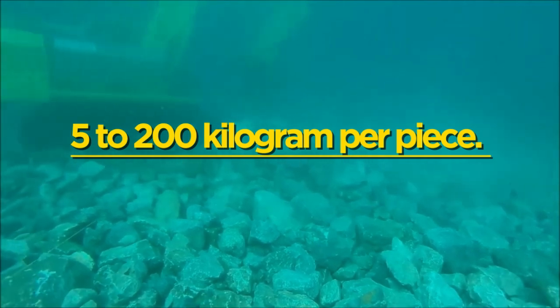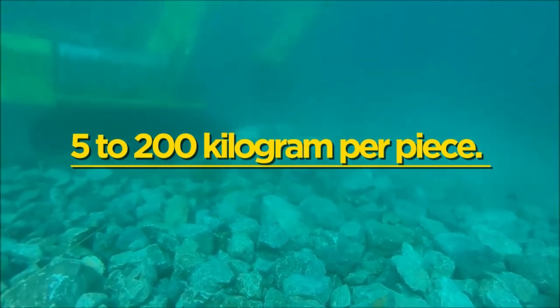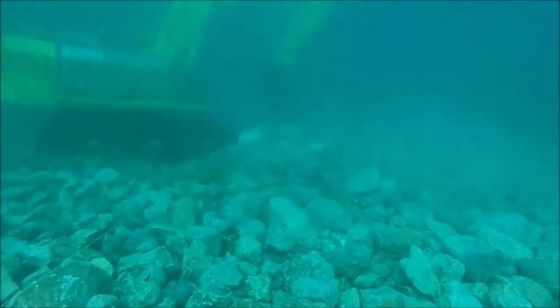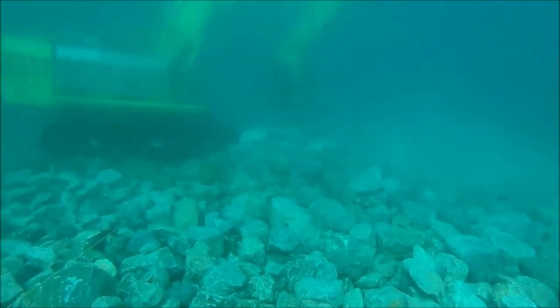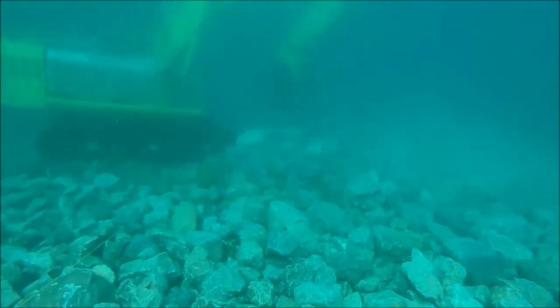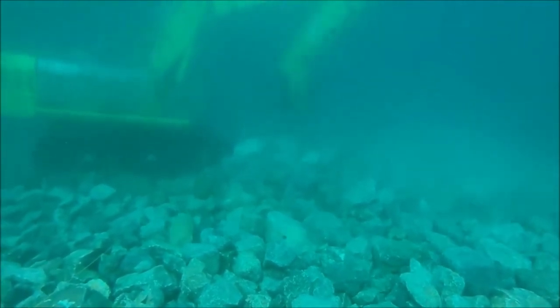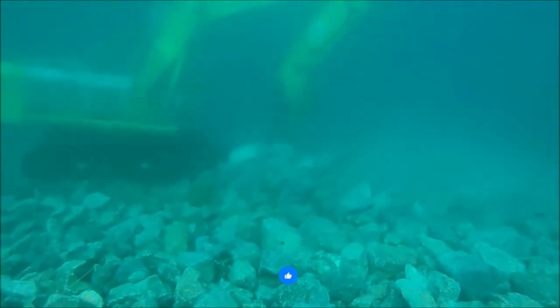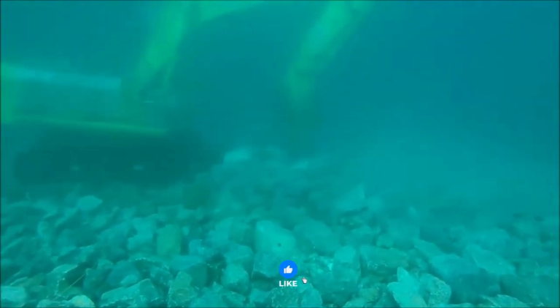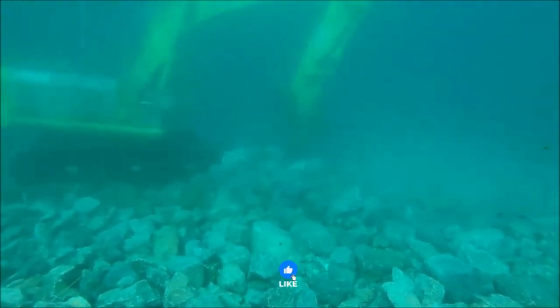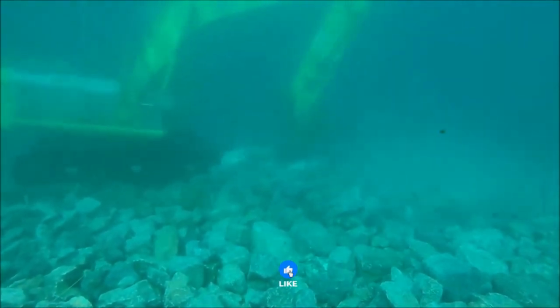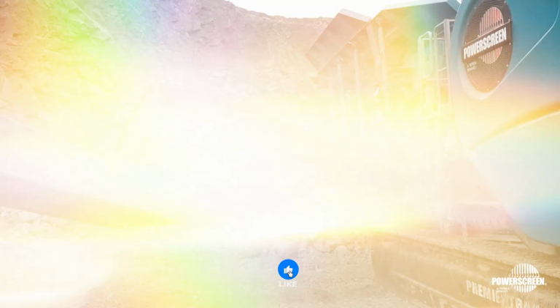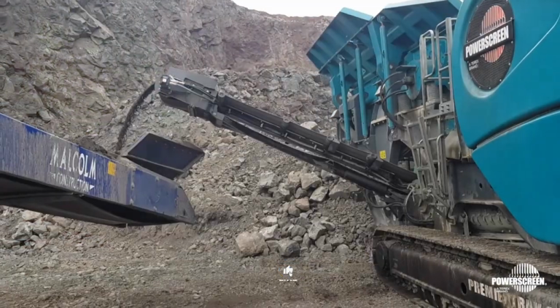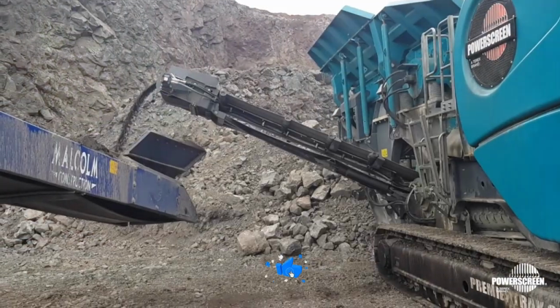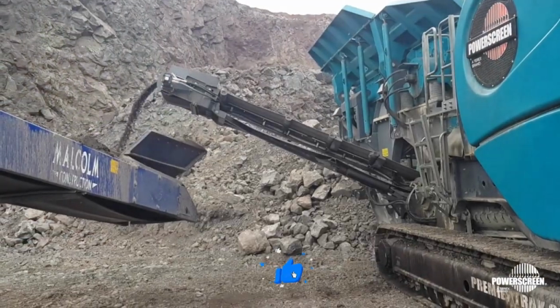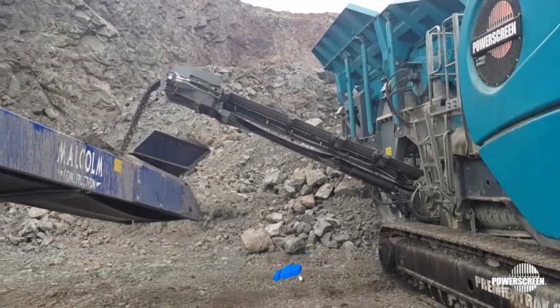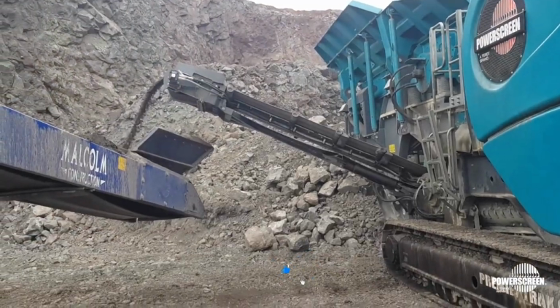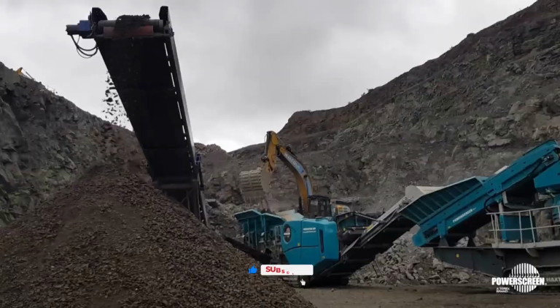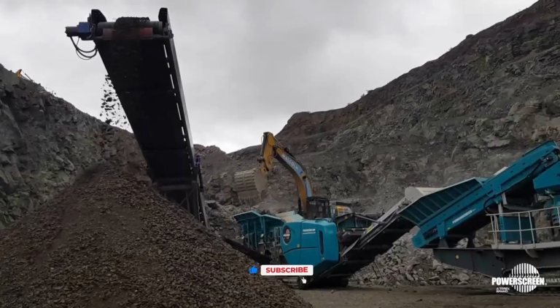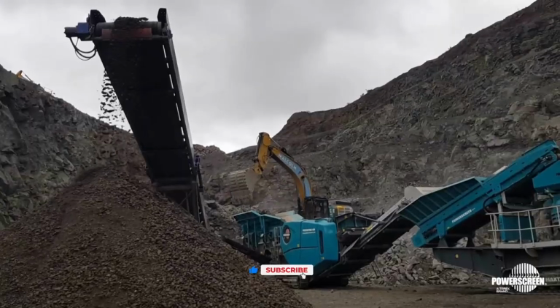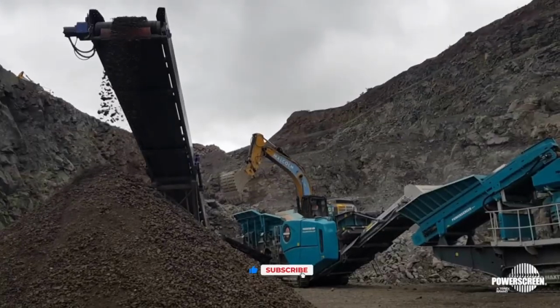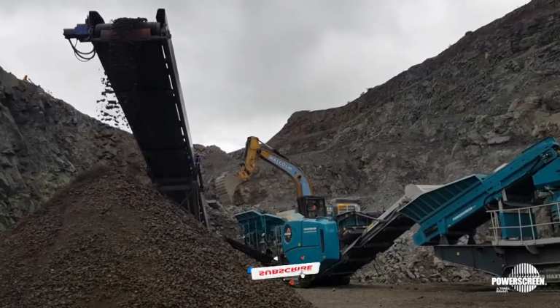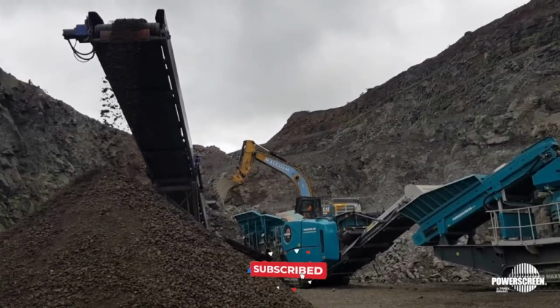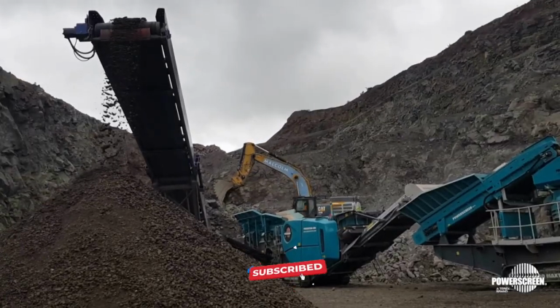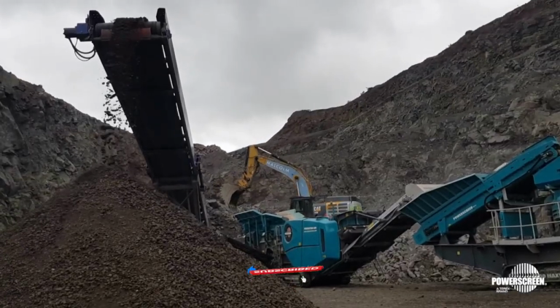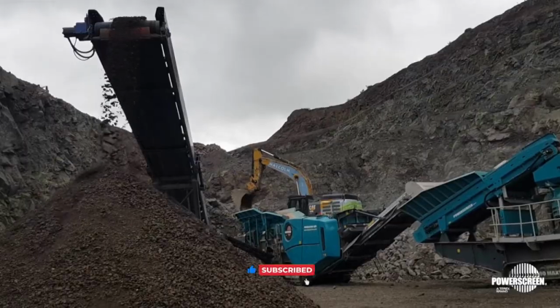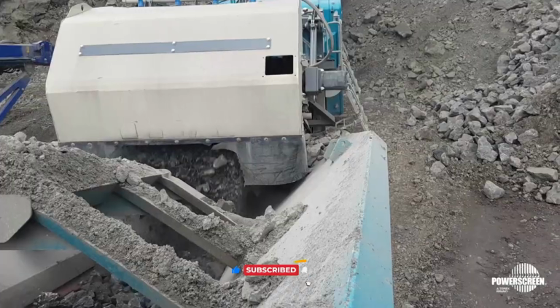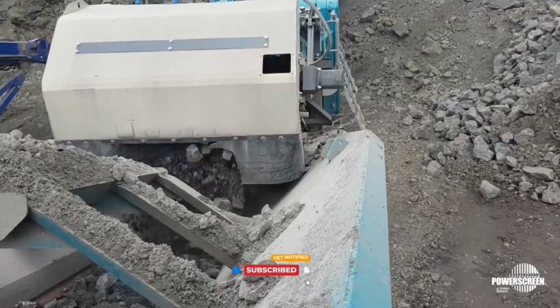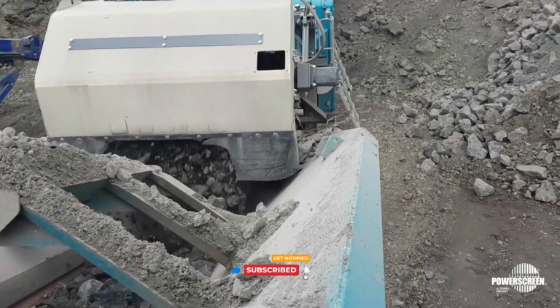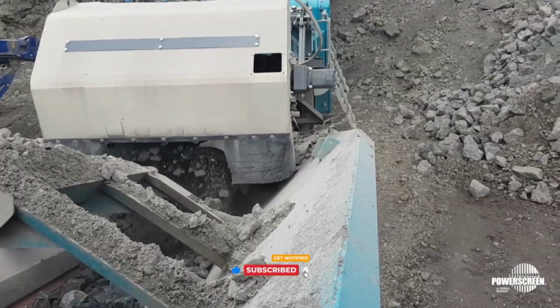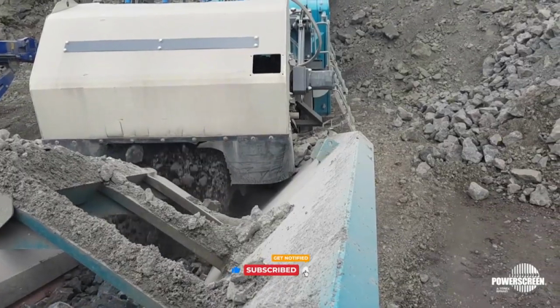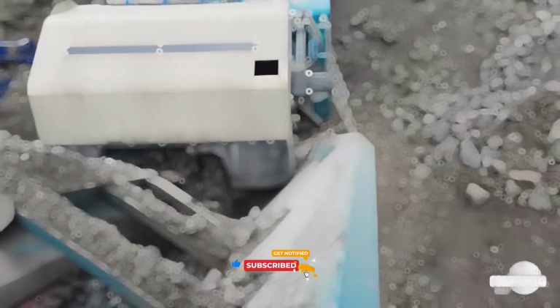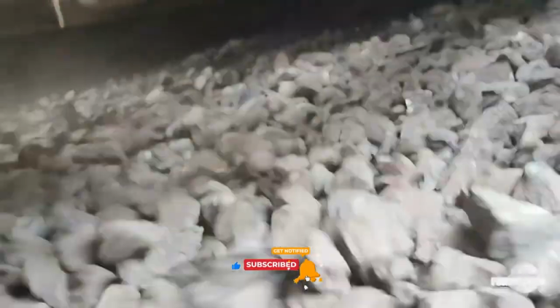If you enjoyed this deep dive into unbelievable machinery, don't forget to like, subscribe, and hit the notification bell for more amazing content.